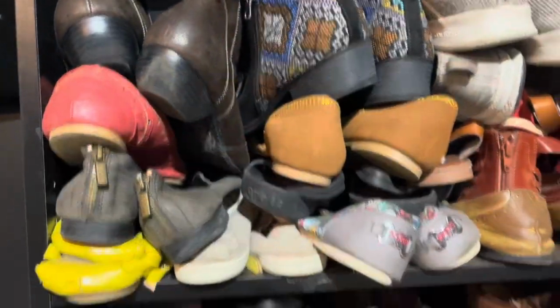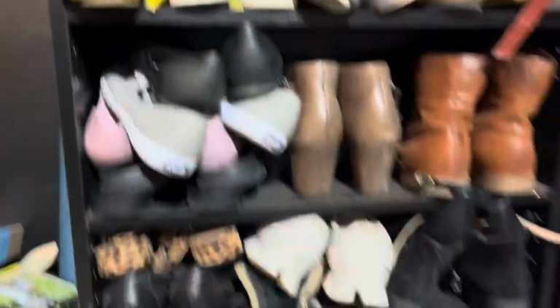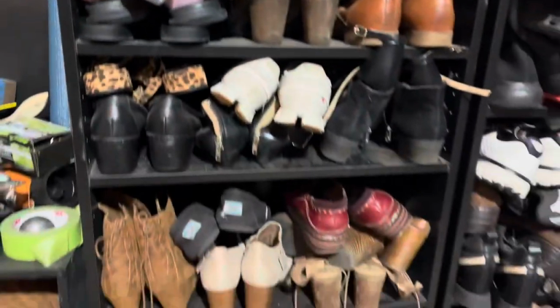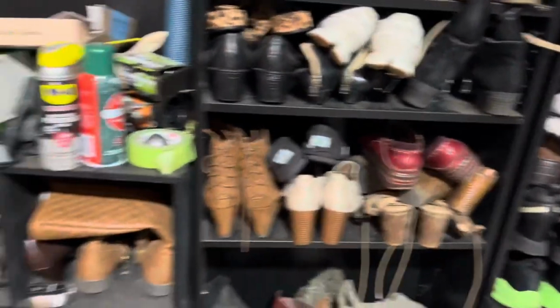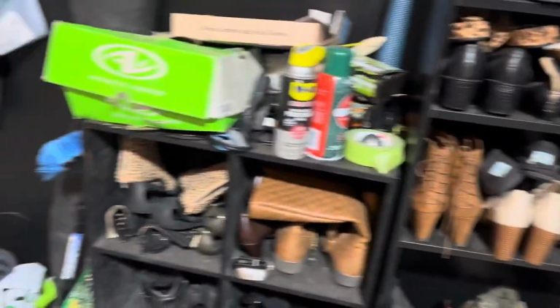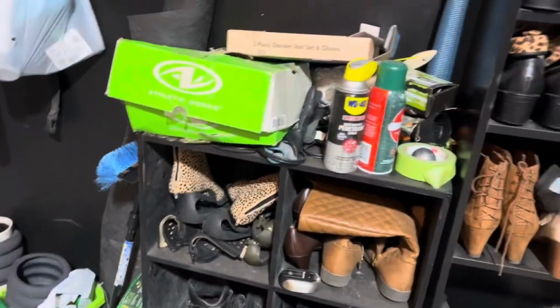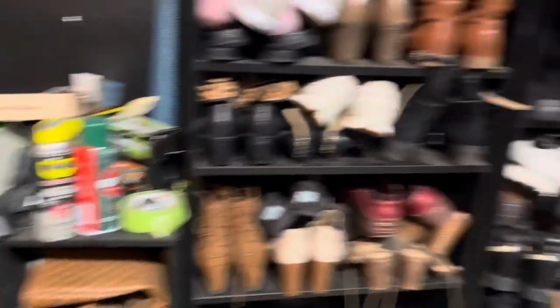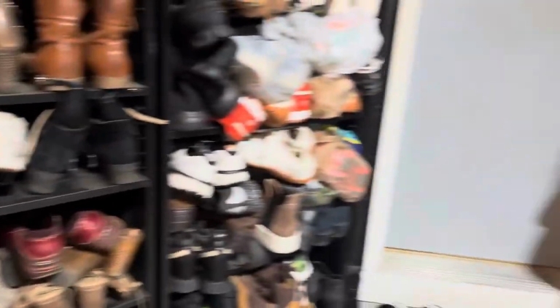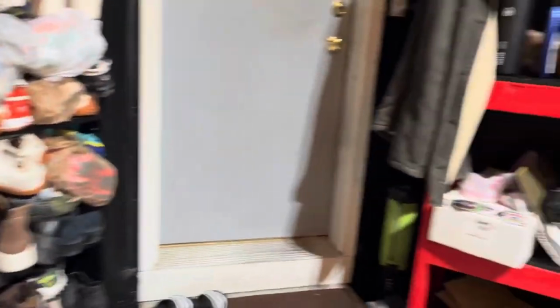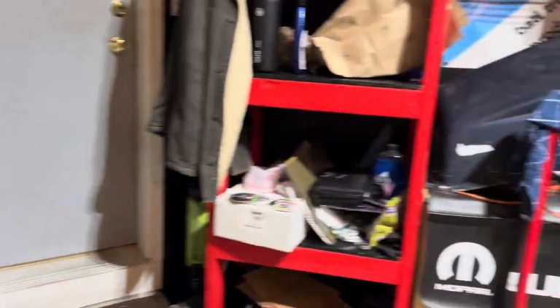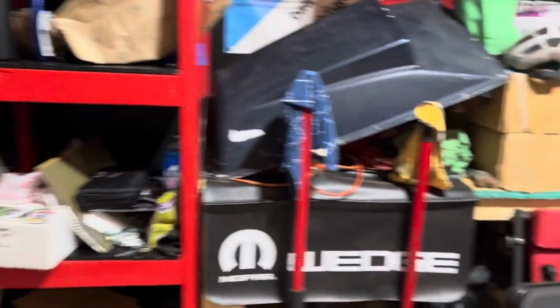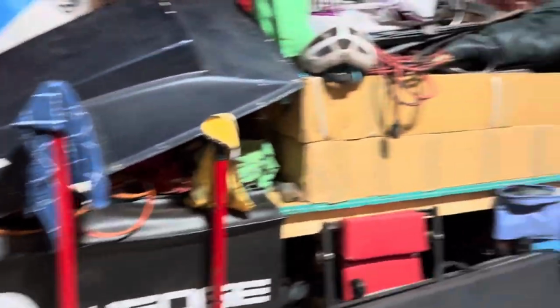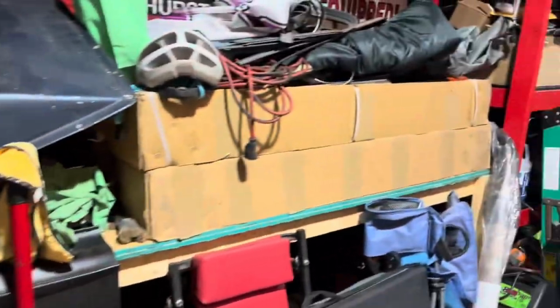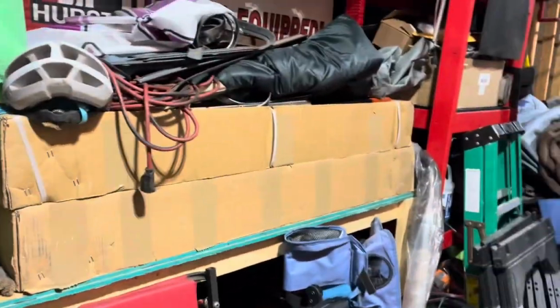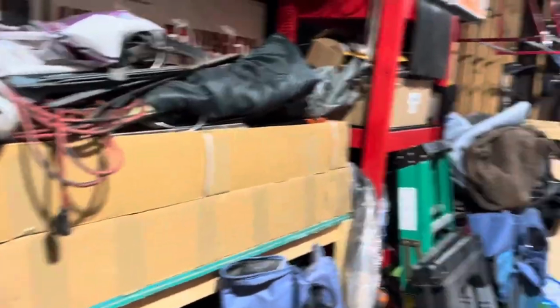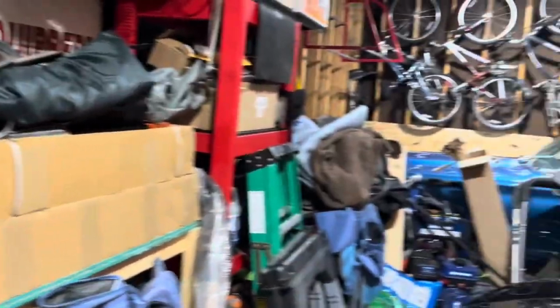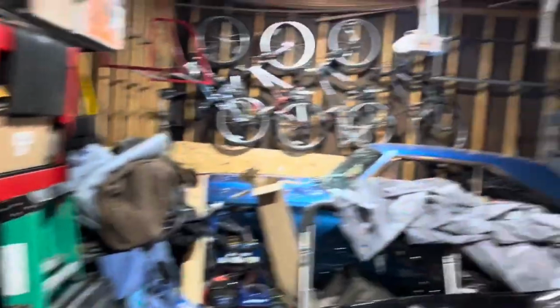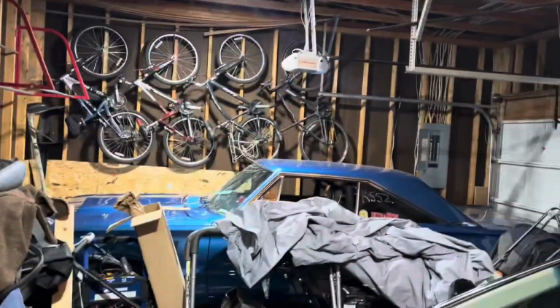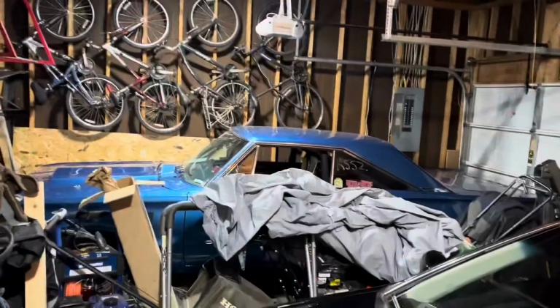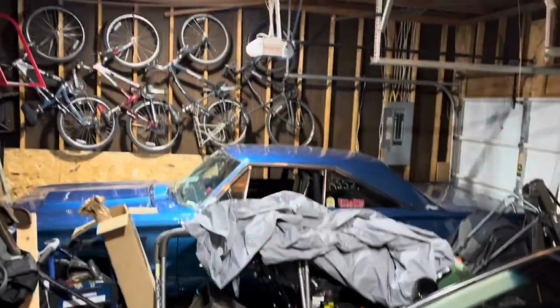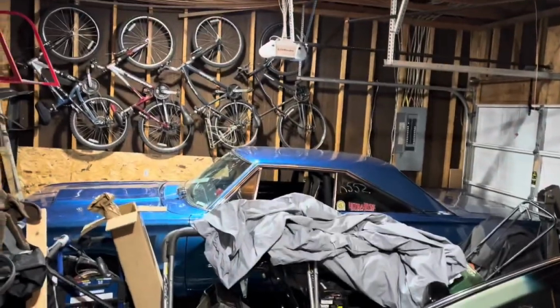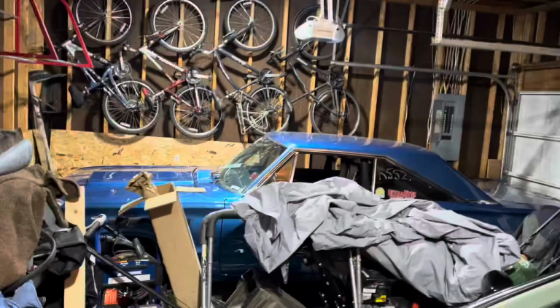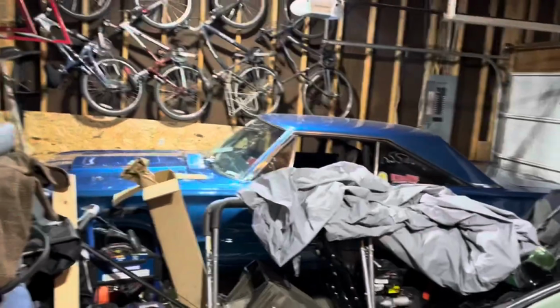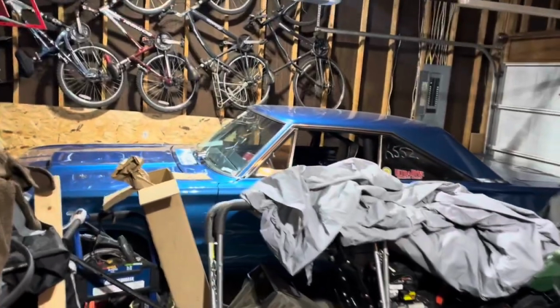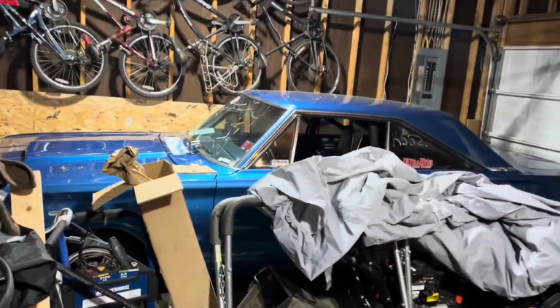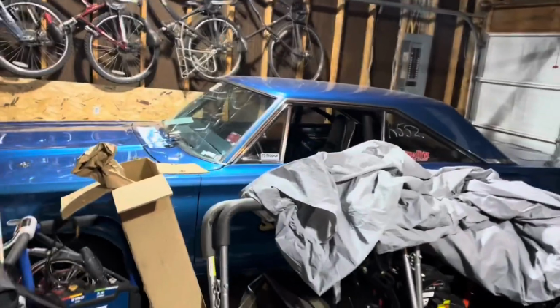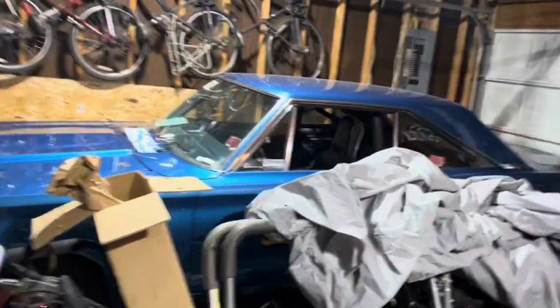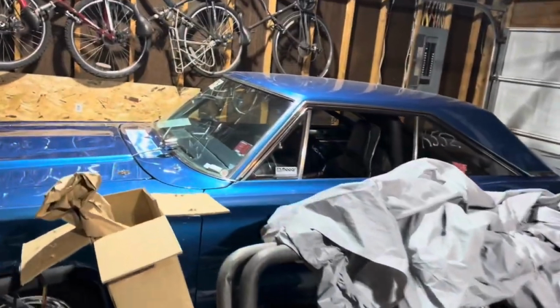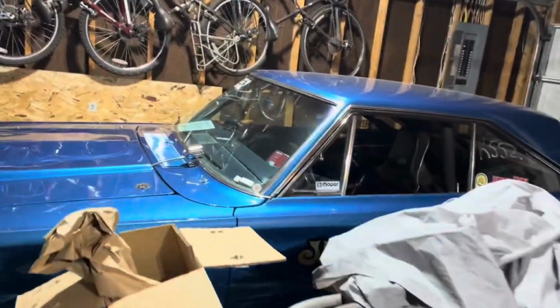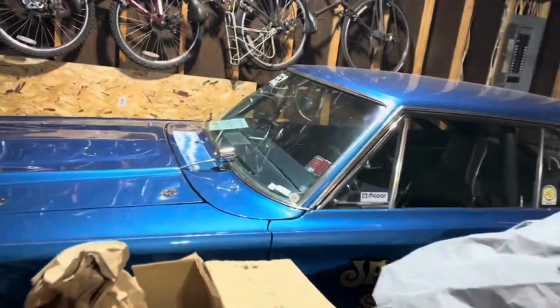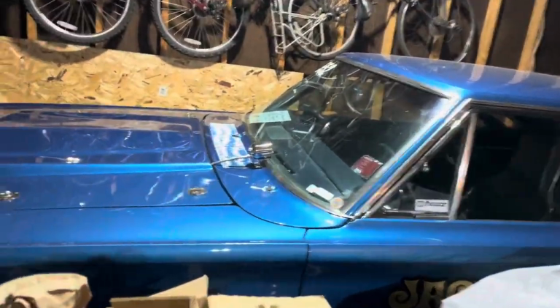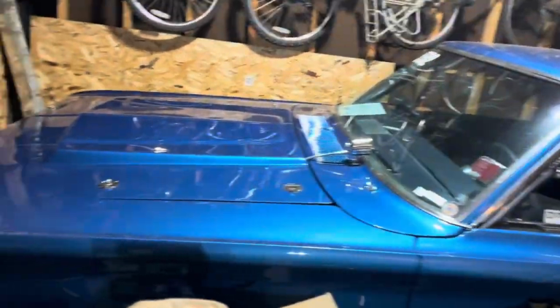Looking for something in my garage here — definitely needs to be cleaned out. Oh yeah, I was looking for this. I guess I got a race car.